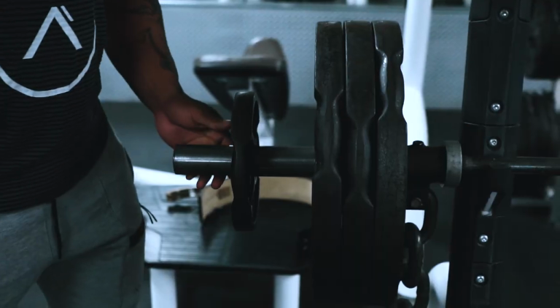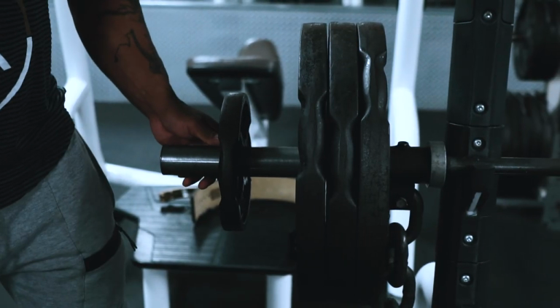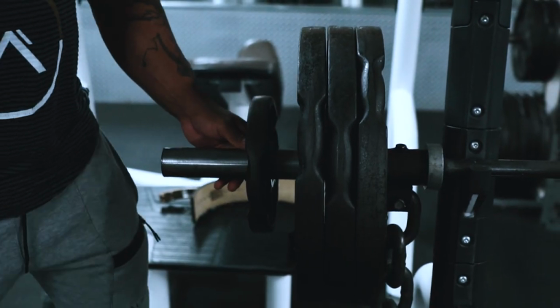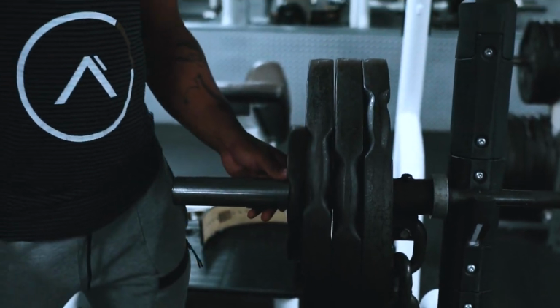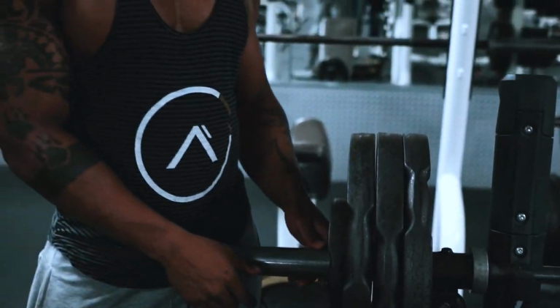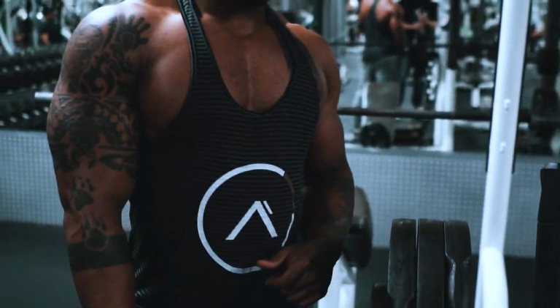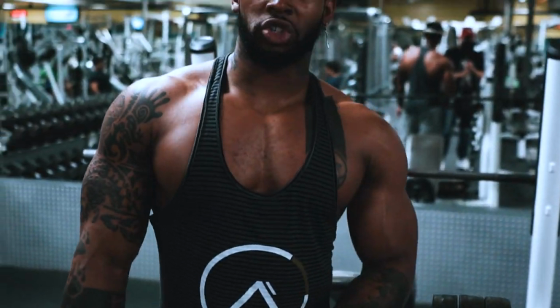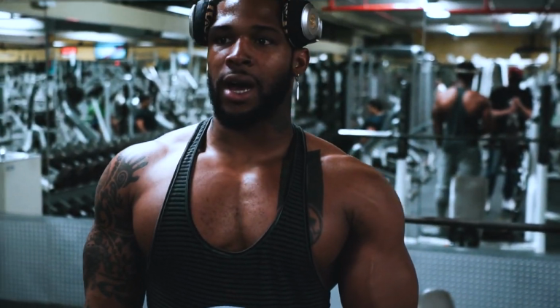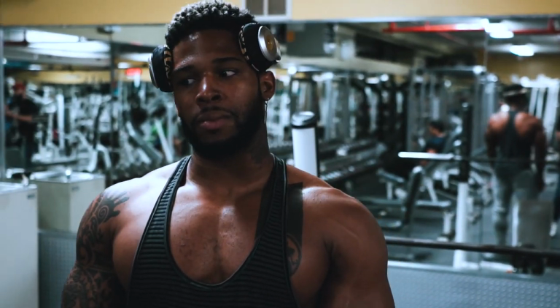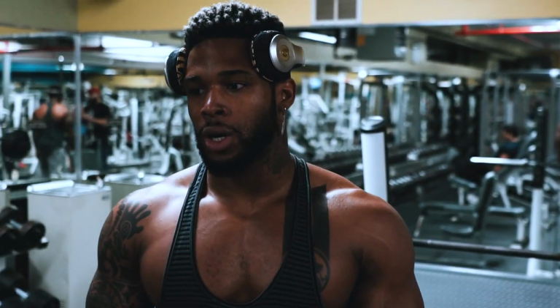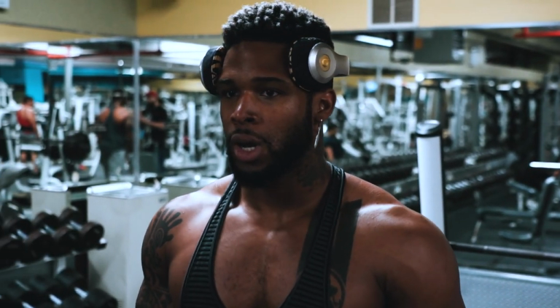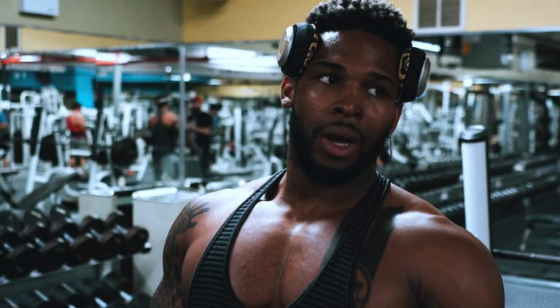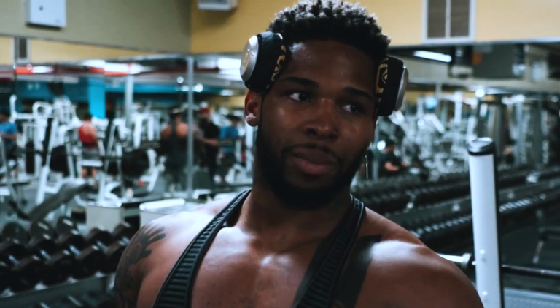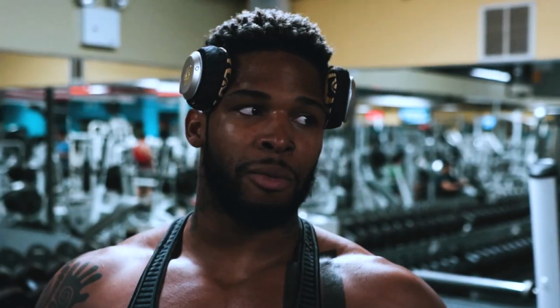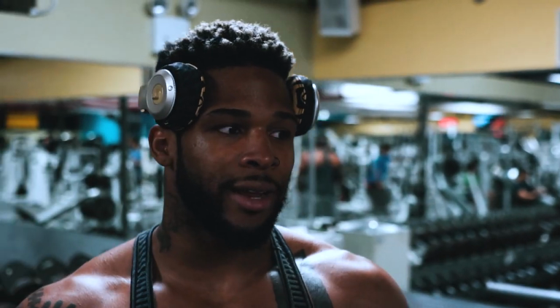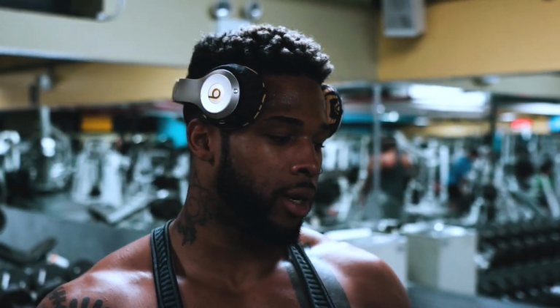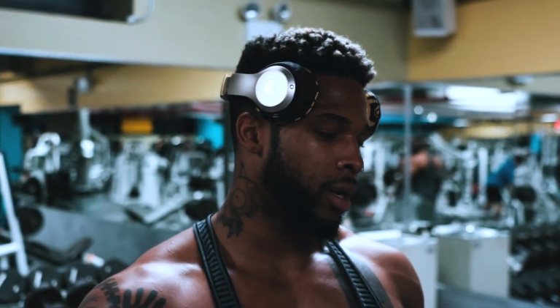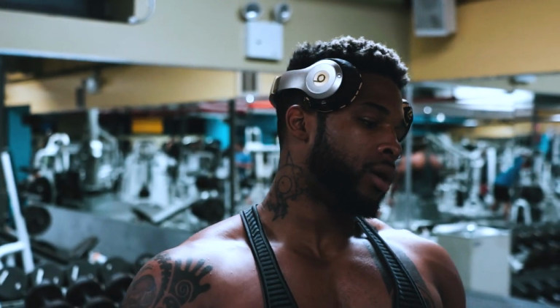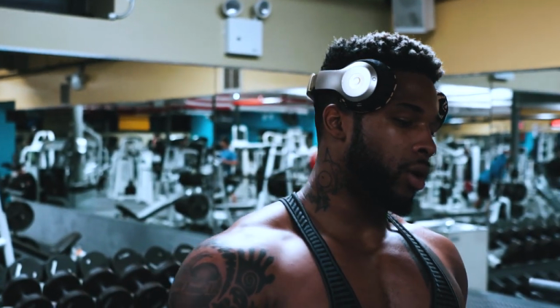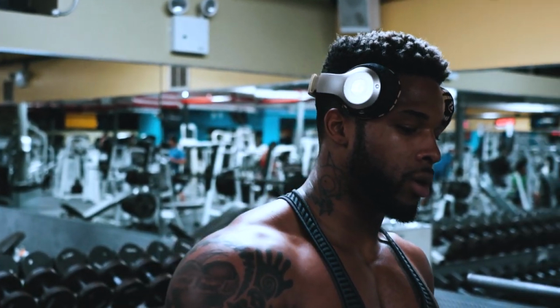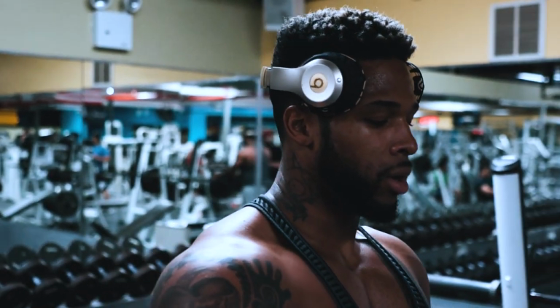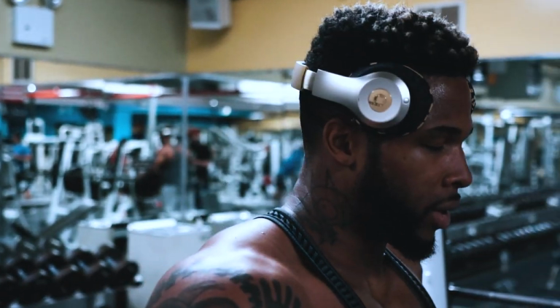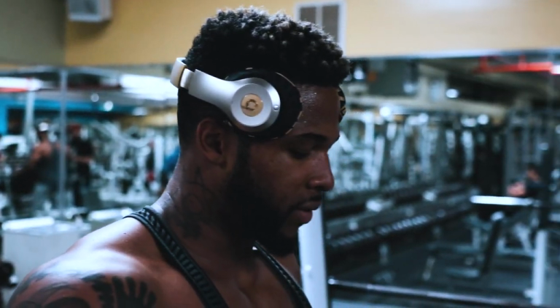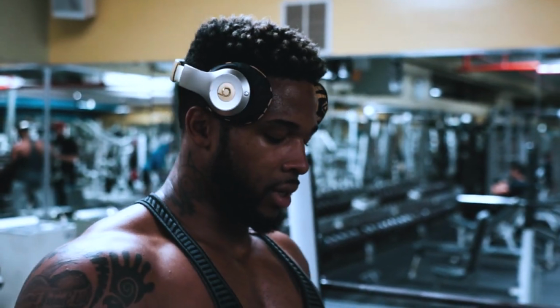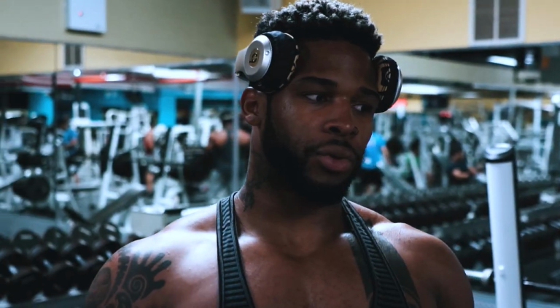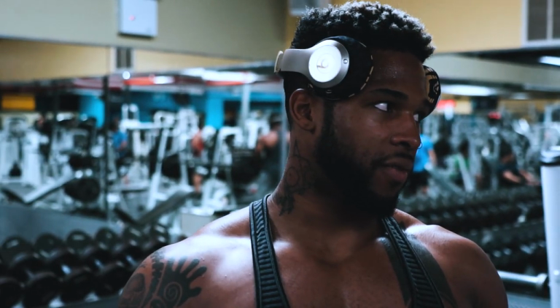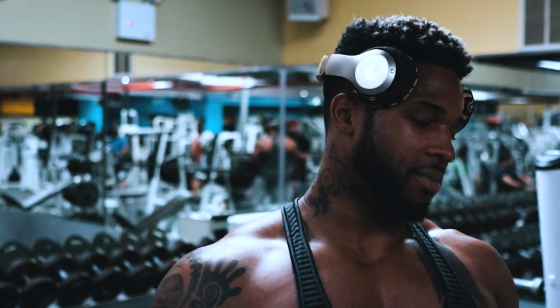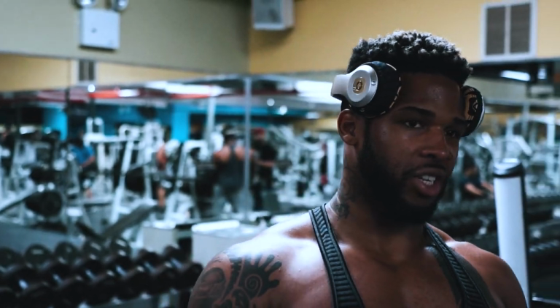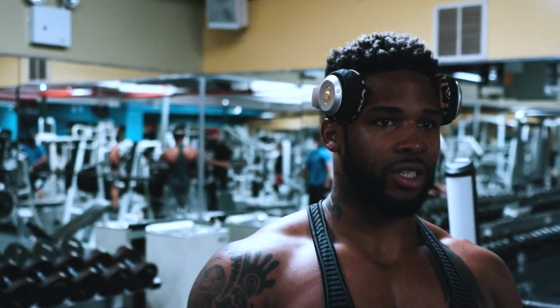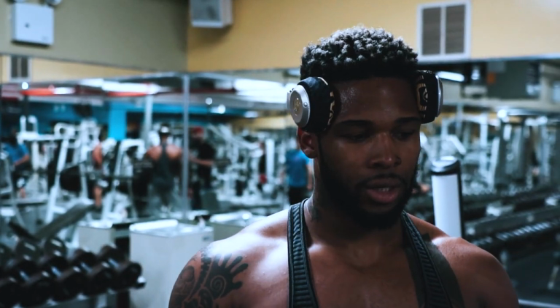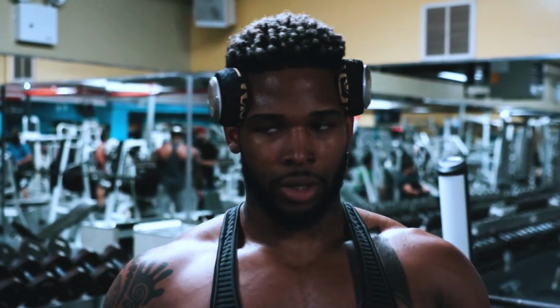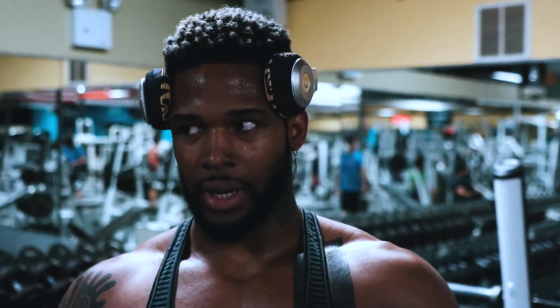Butt was coming up so I dropped down a little bit, made it a little bit cleaner. So 315, 335 with the chains.